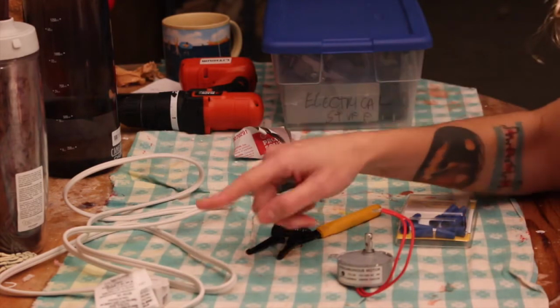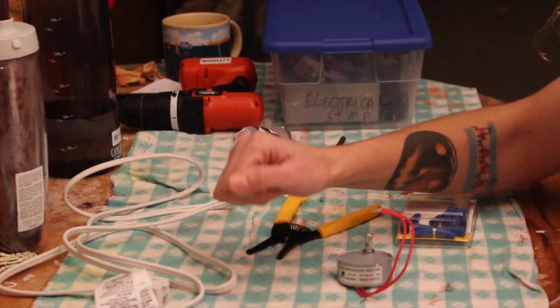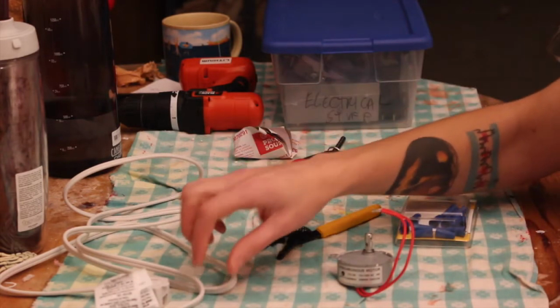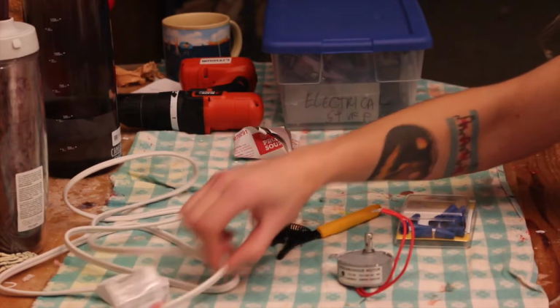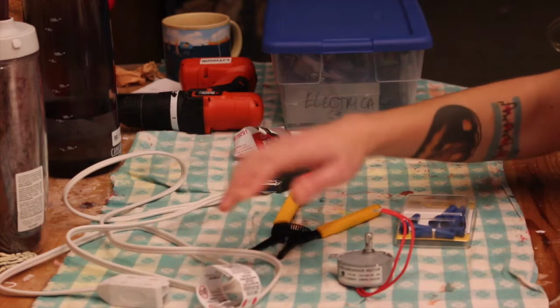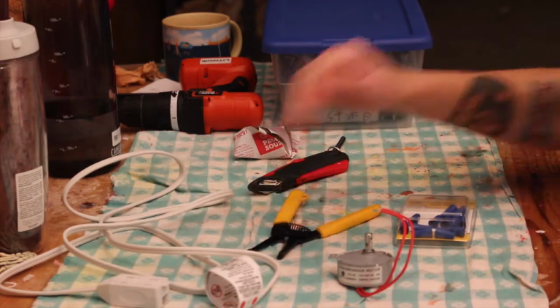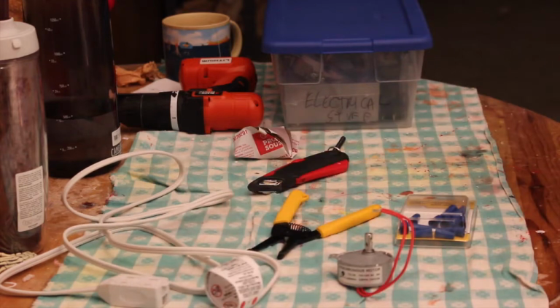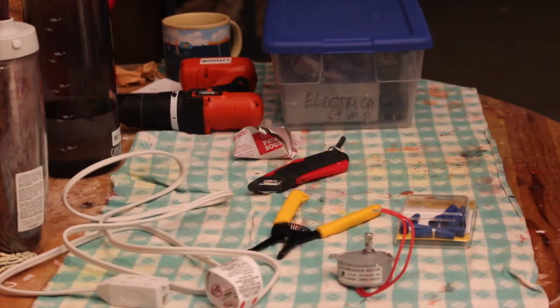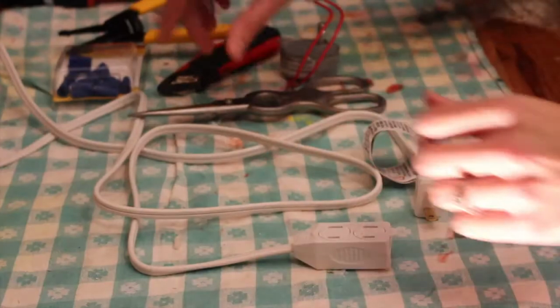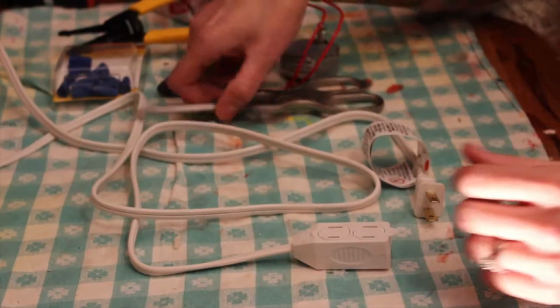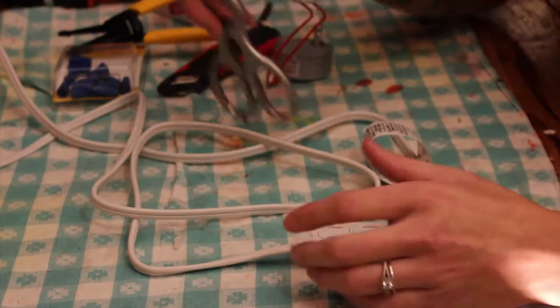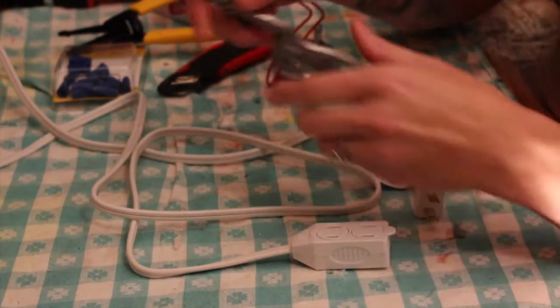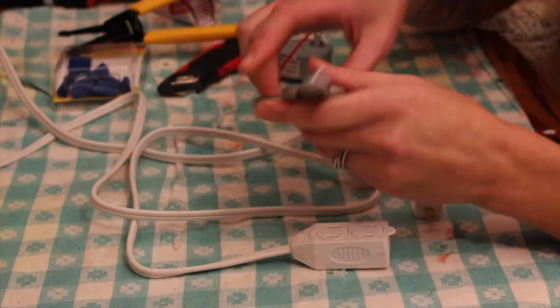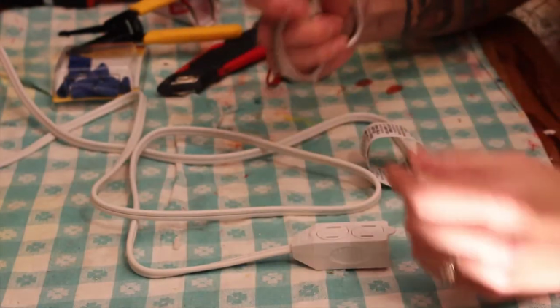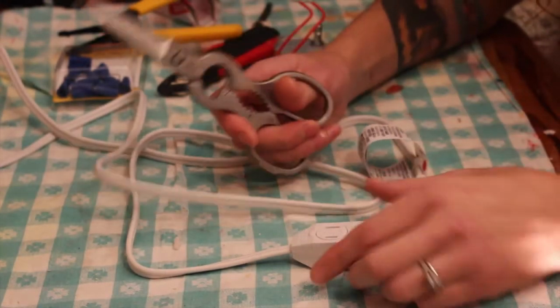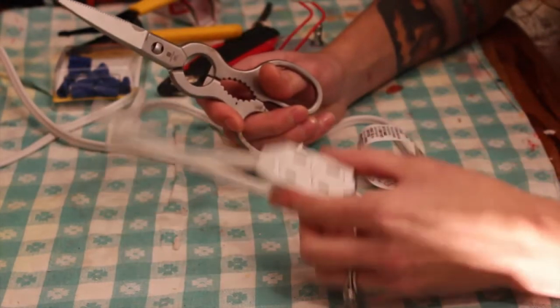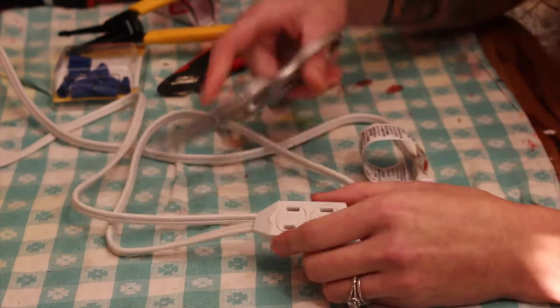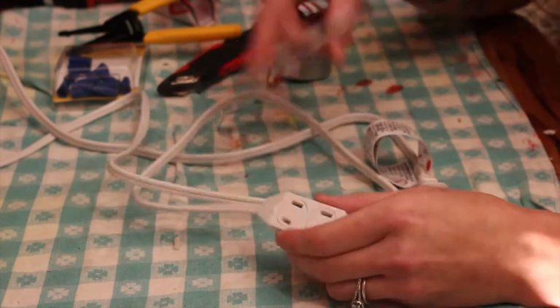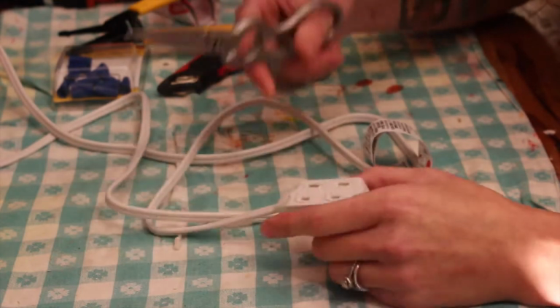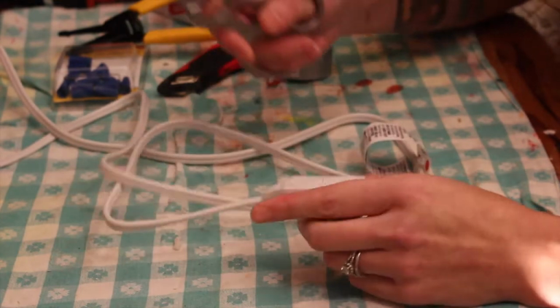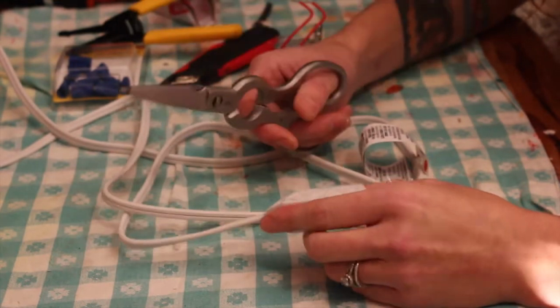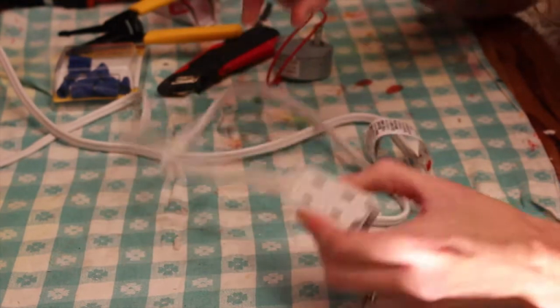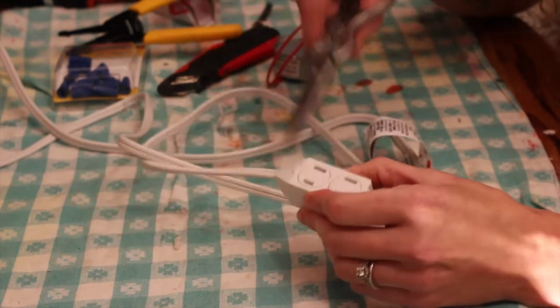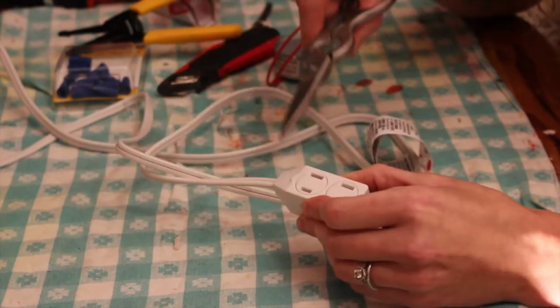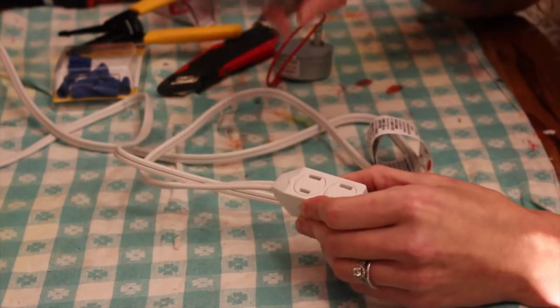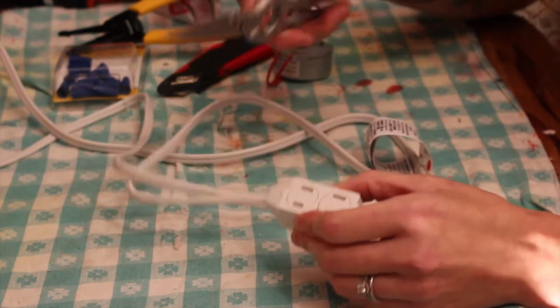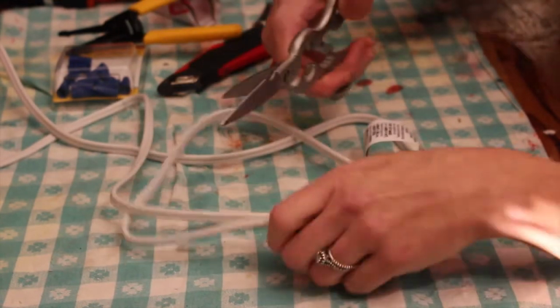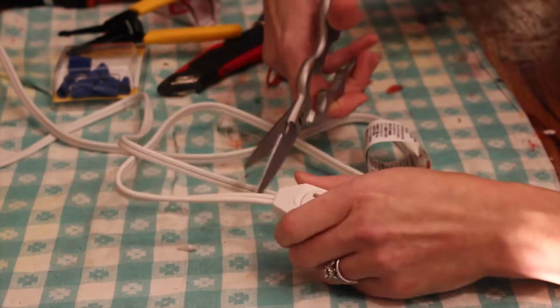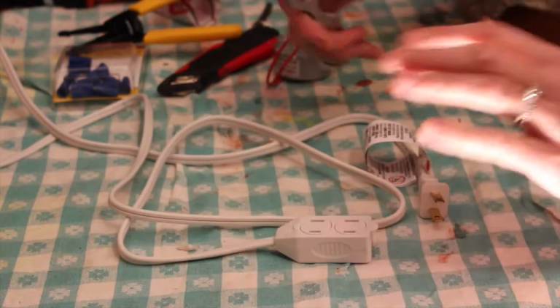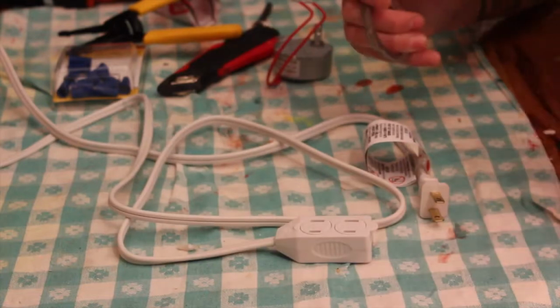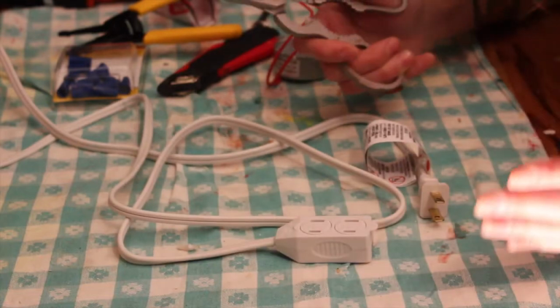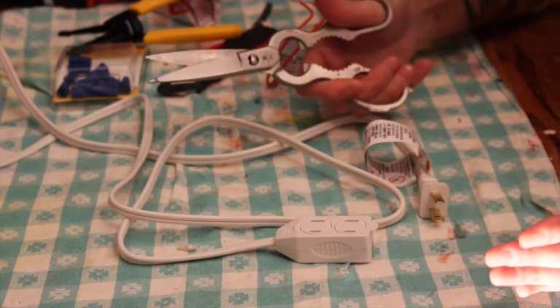And a really good pair of scissors. Step one: take your good scissors and your extension cord or power cord. We're gonna cut off the female end. Make sure it is not plugged in.